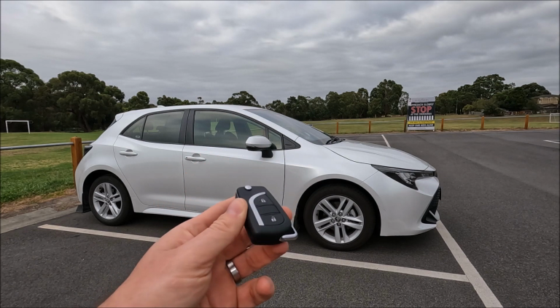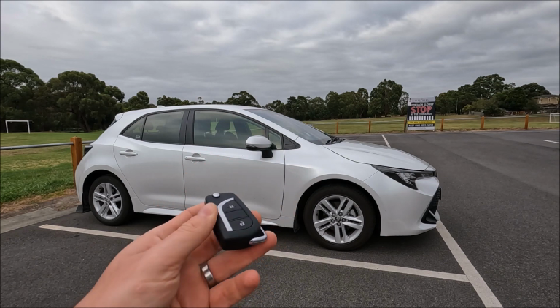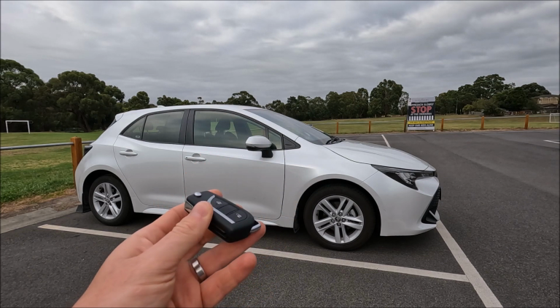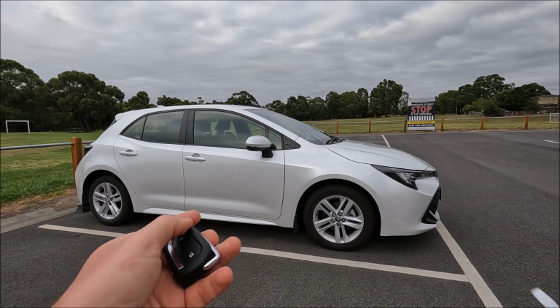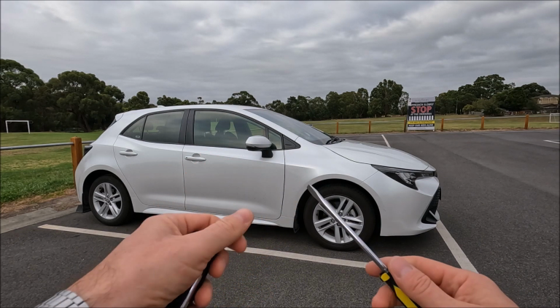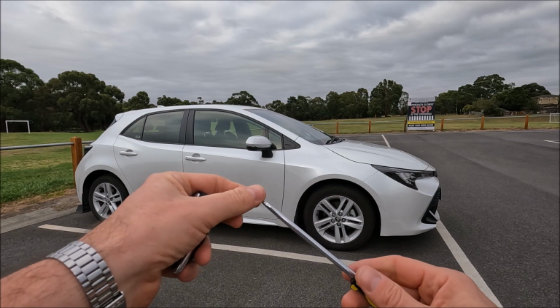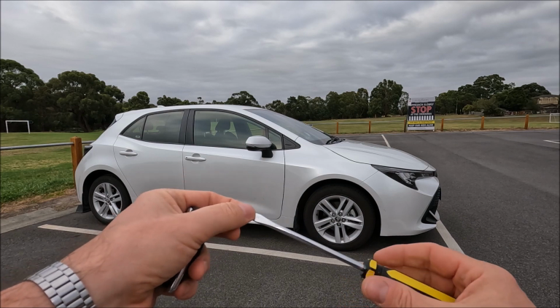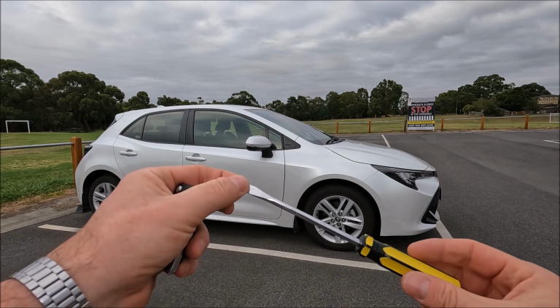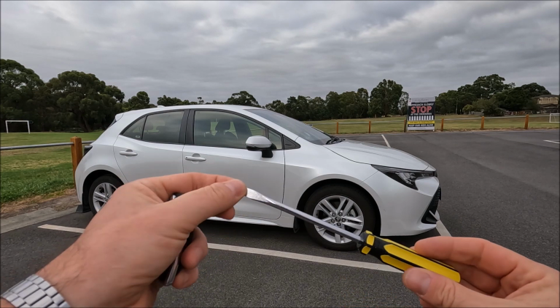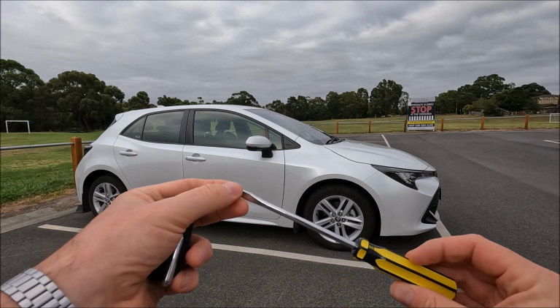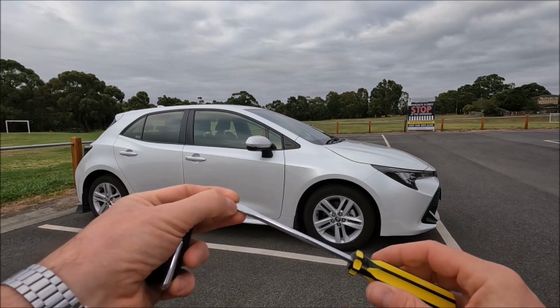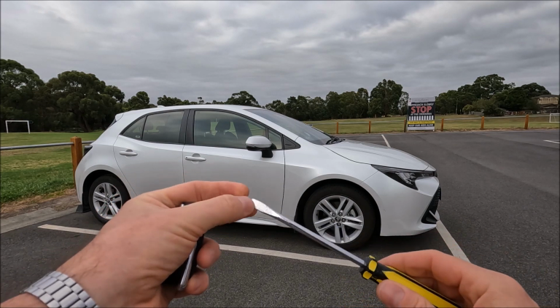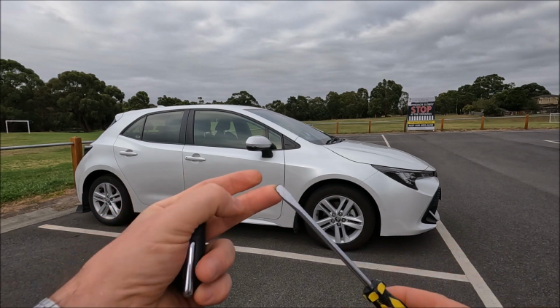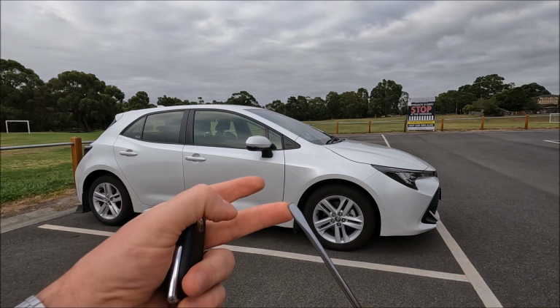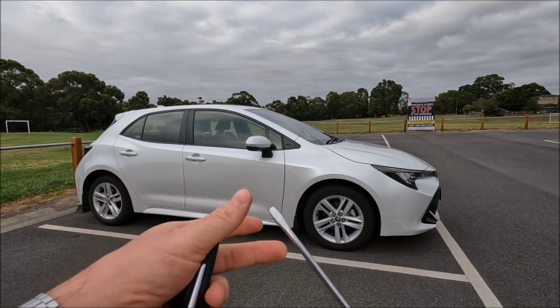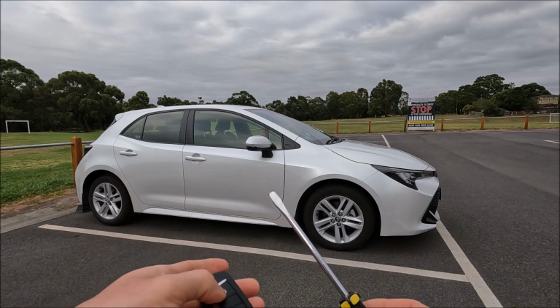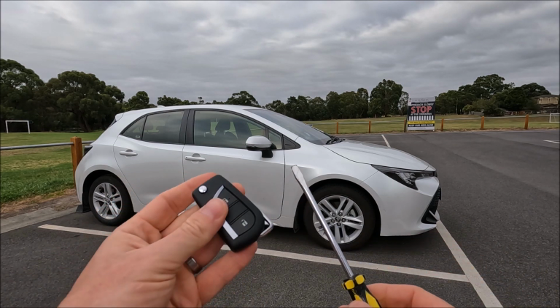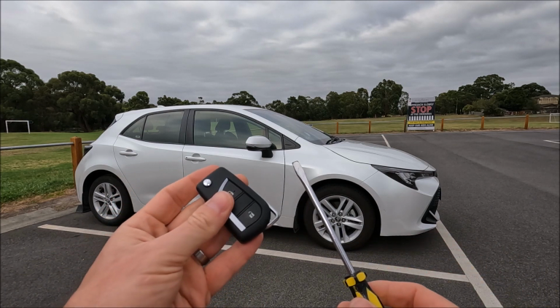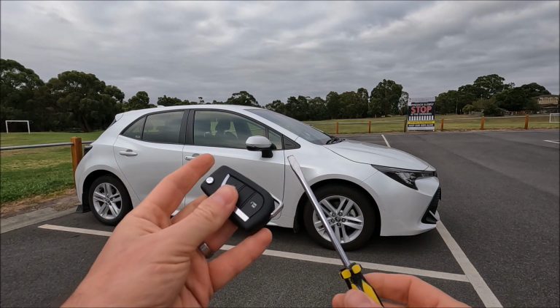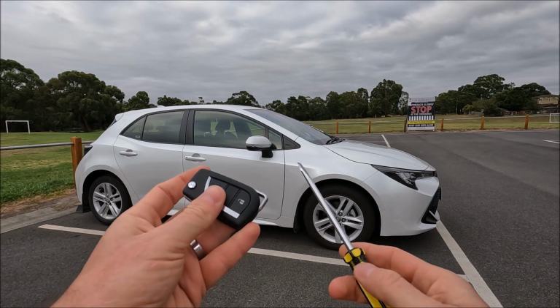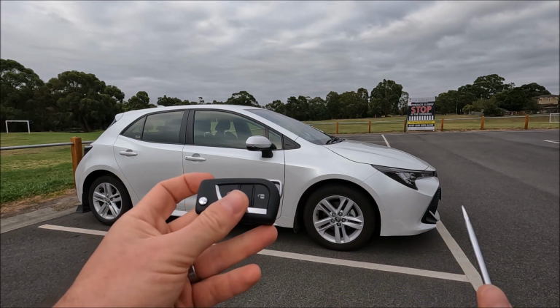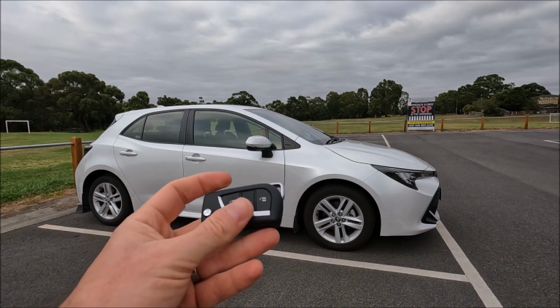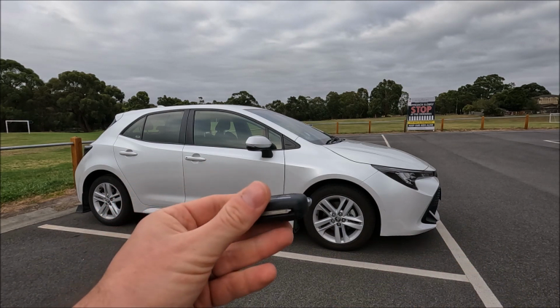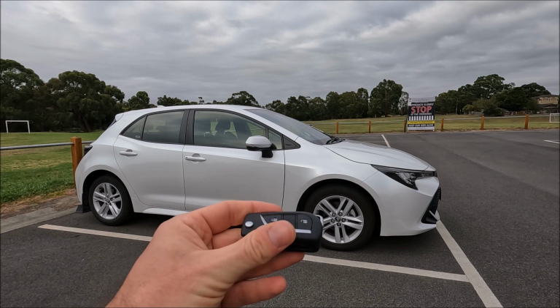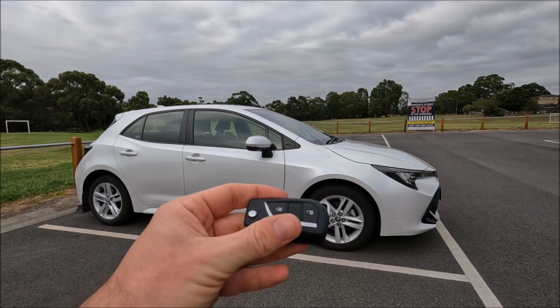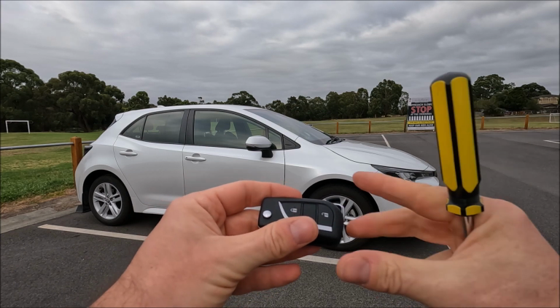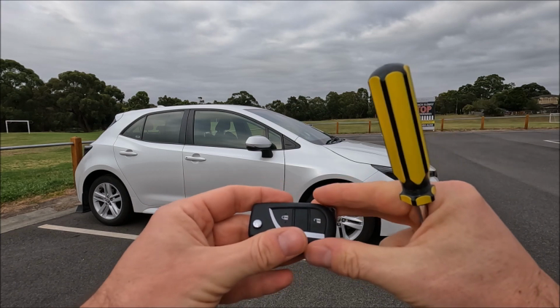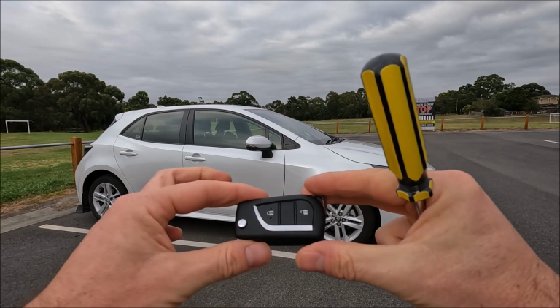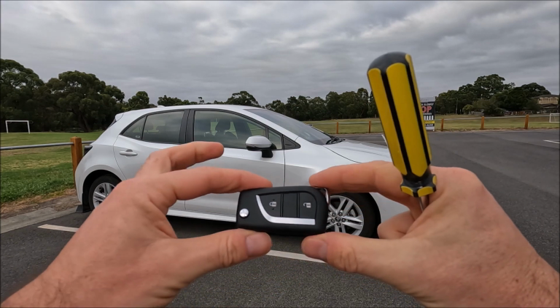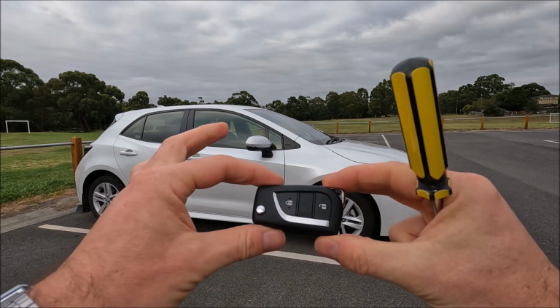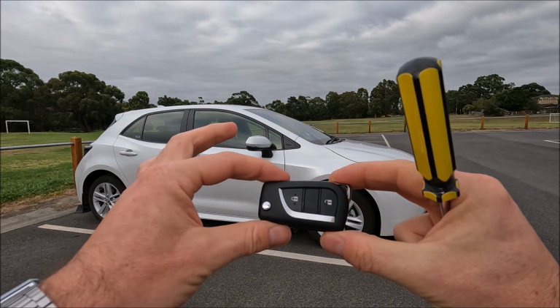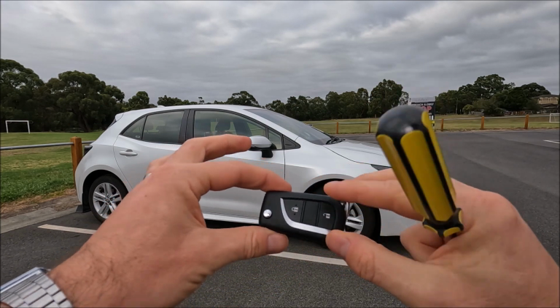First off you are going to need something flat like a knife or a screwdriver. I've got a flat screwdriver here that would definitely do the job, and you're just going to take a look at the key on both sides.